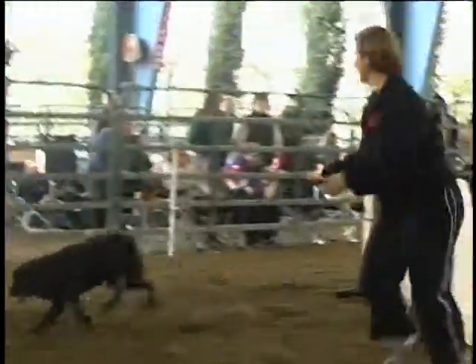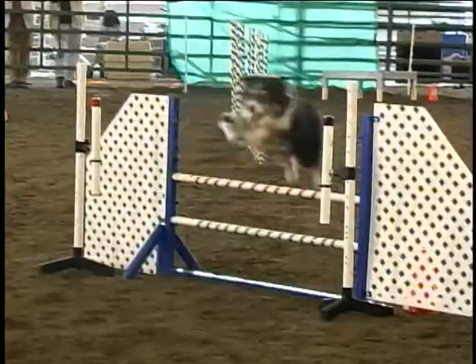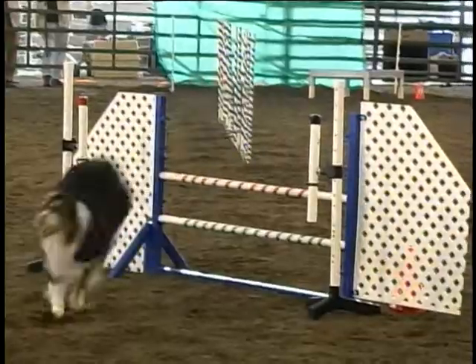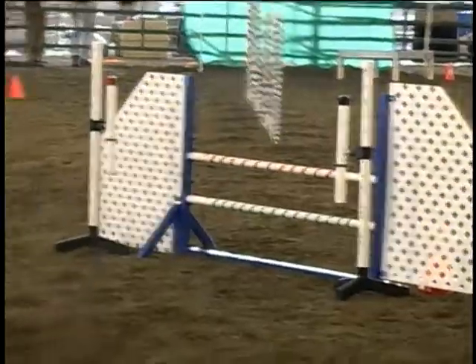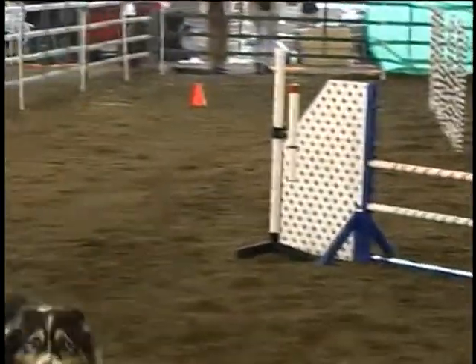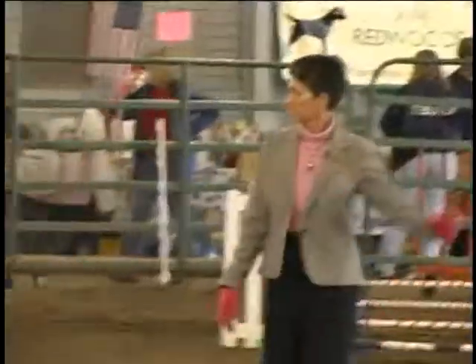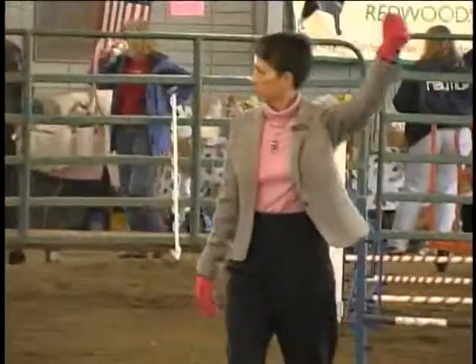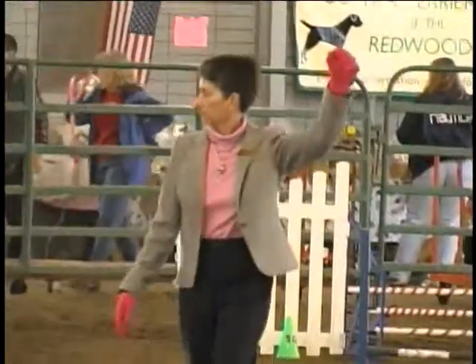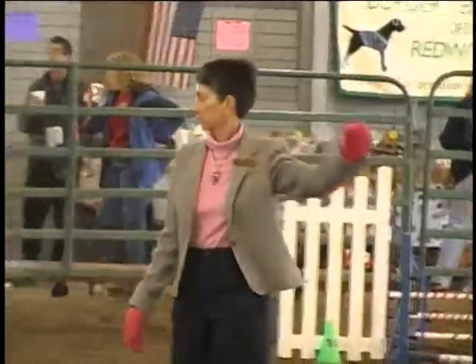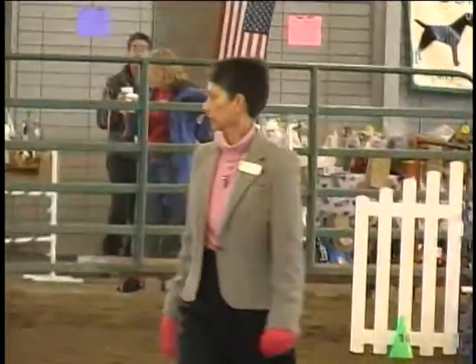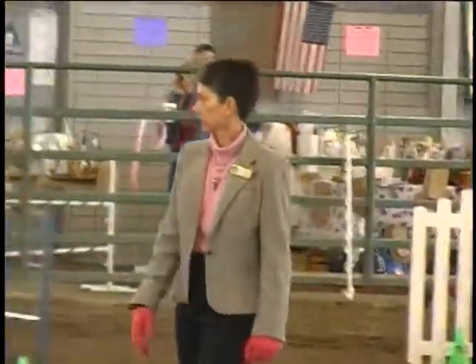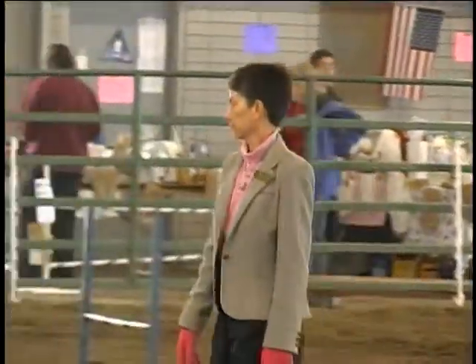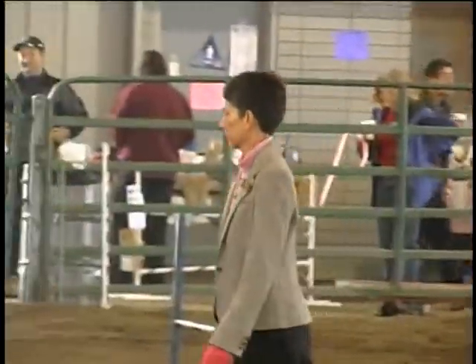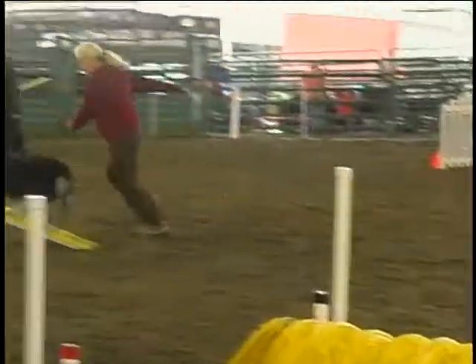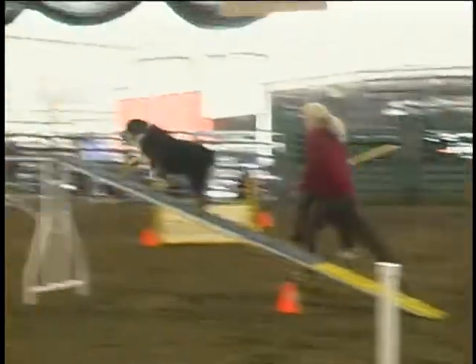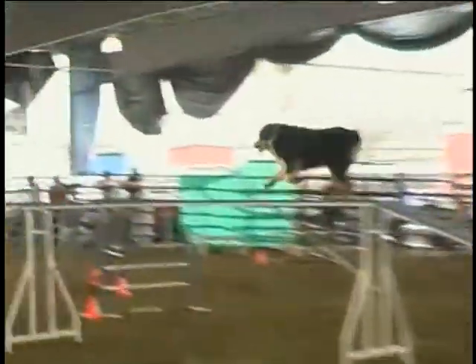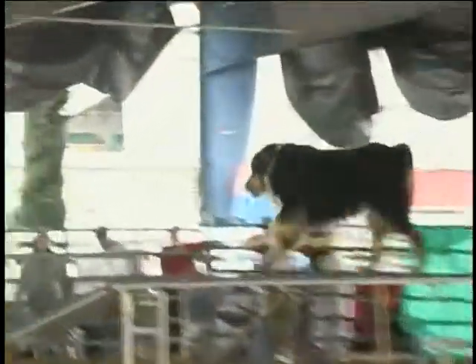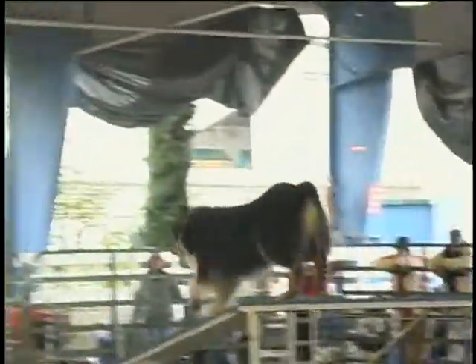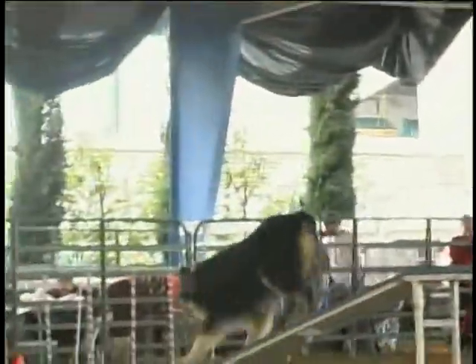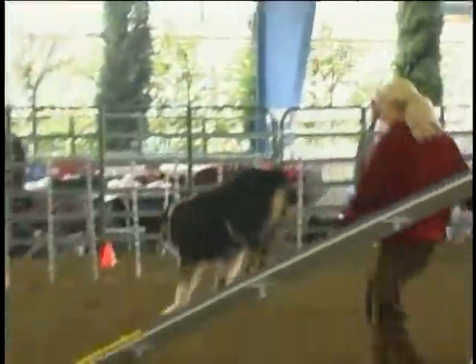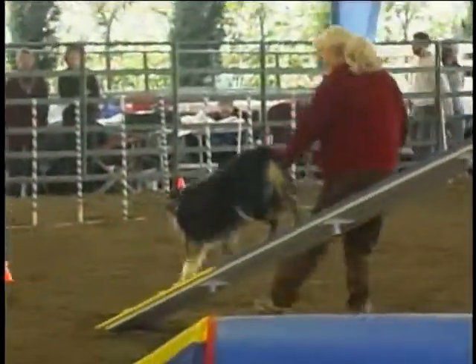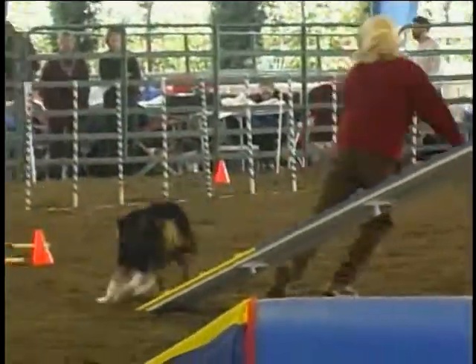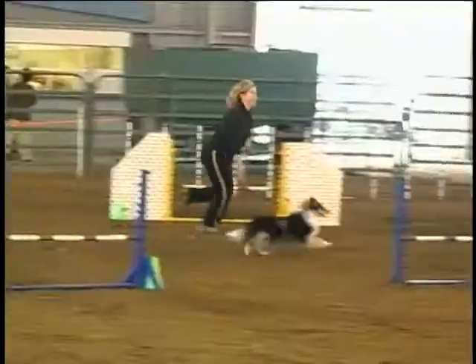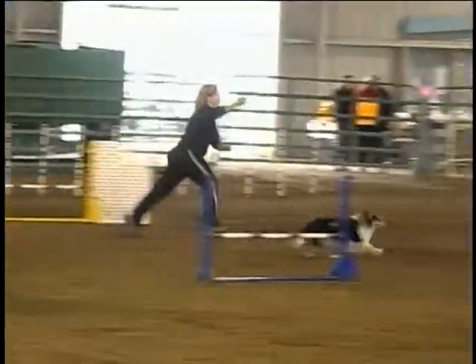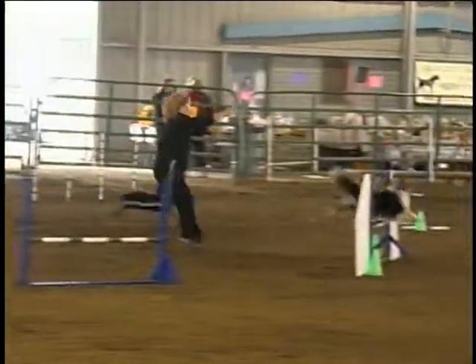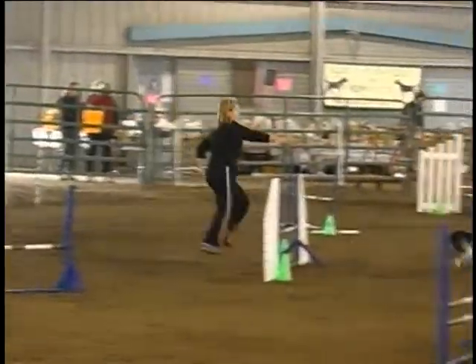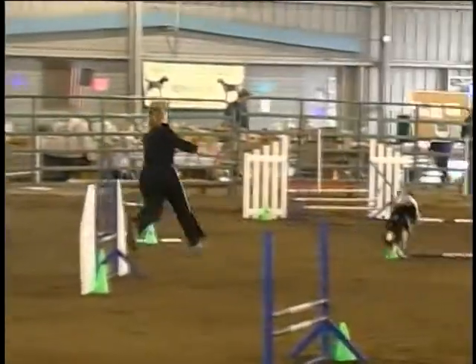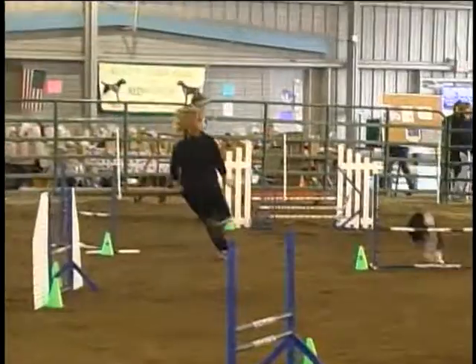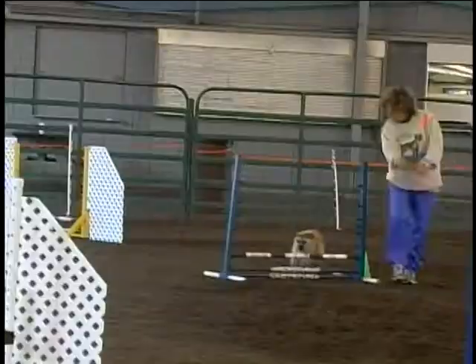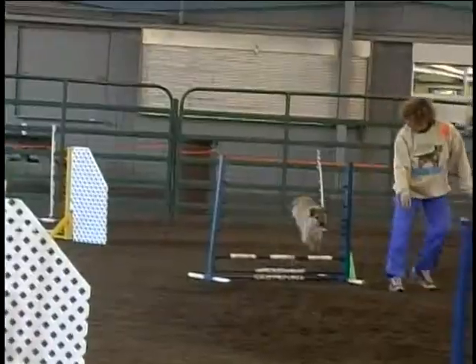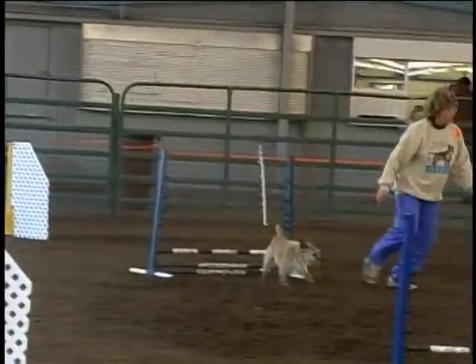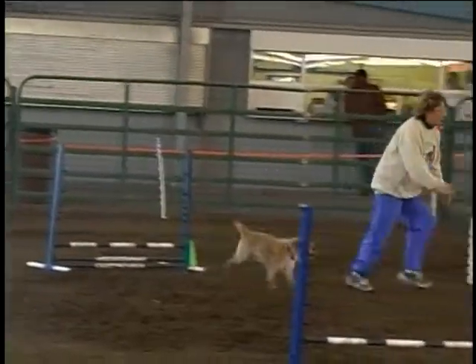They're timed, and if they knock down bars and stuff, points get taken off. There are three different levels: the most difficult is excellent, open is in the middle, and novice is the beginners.